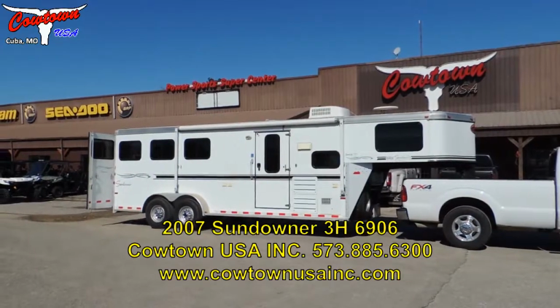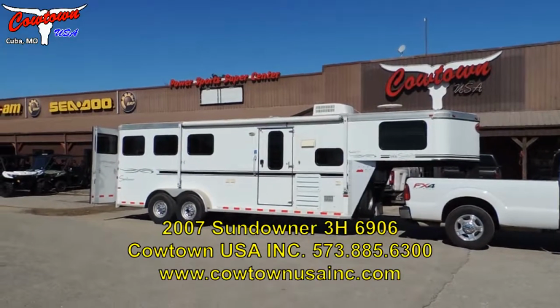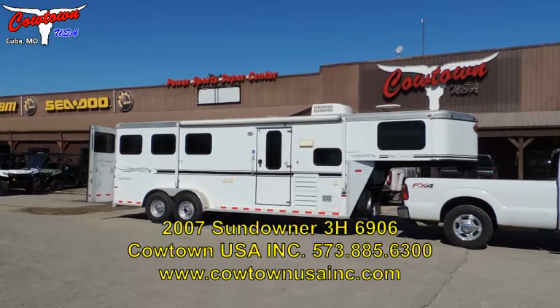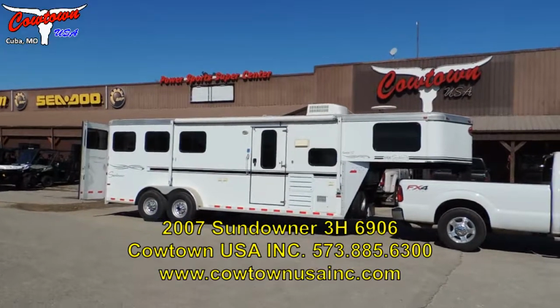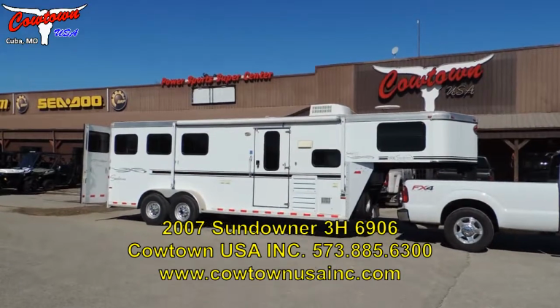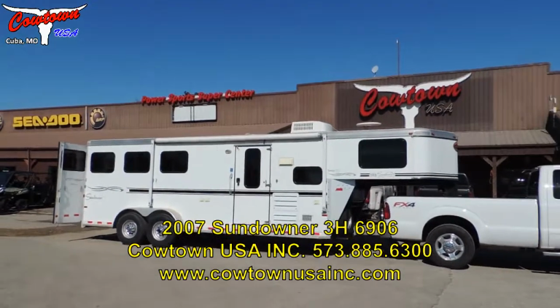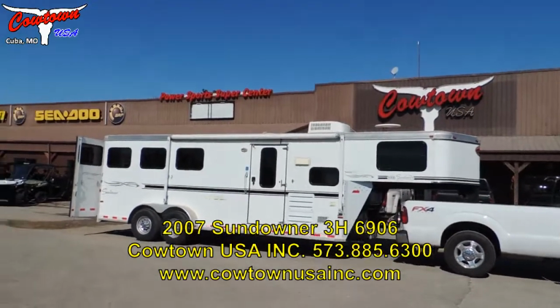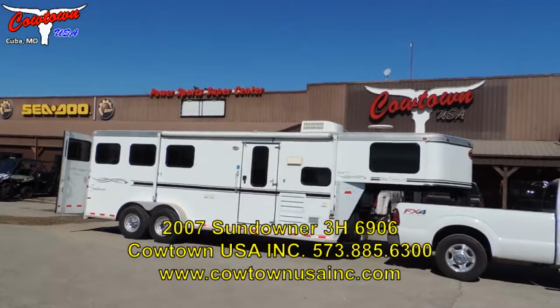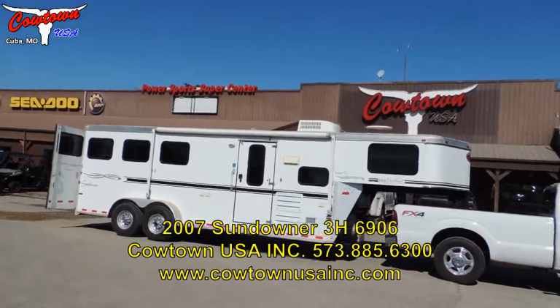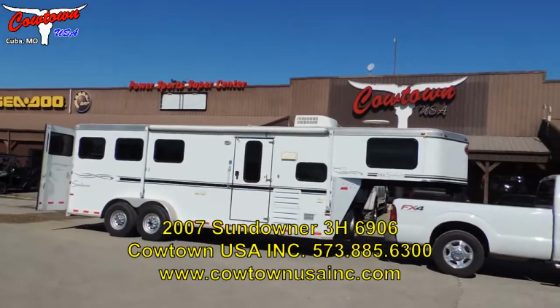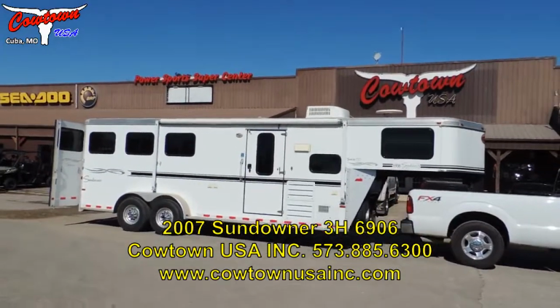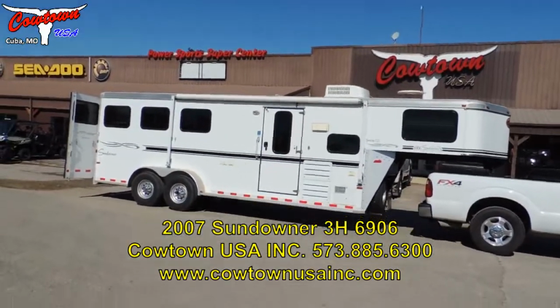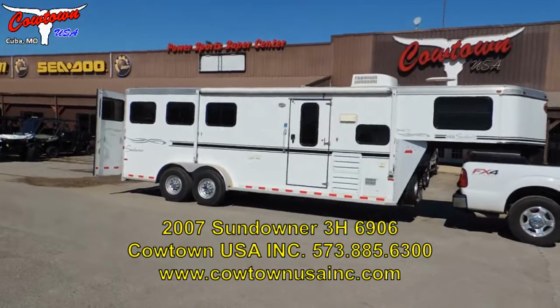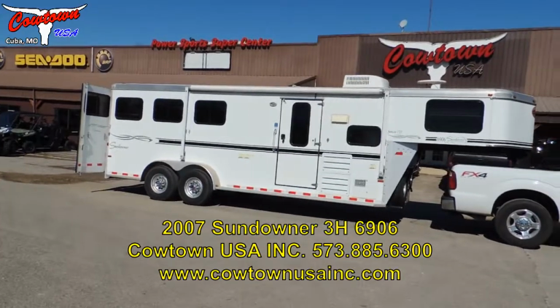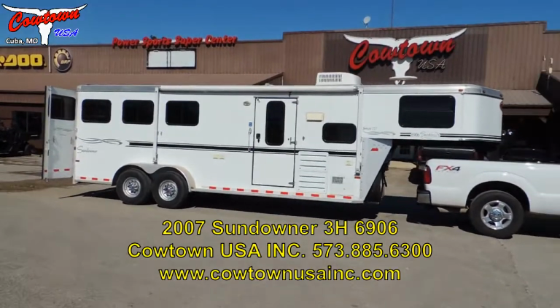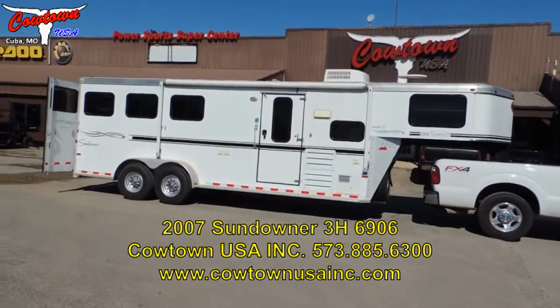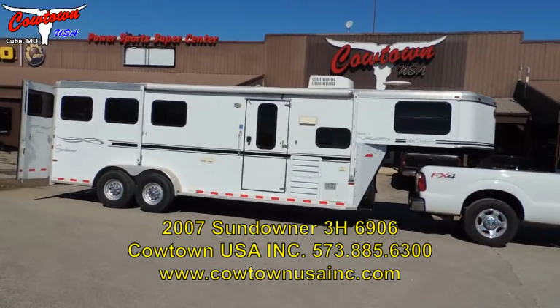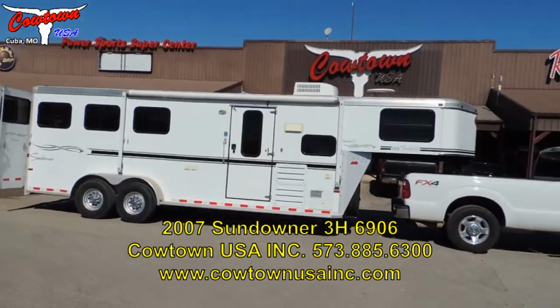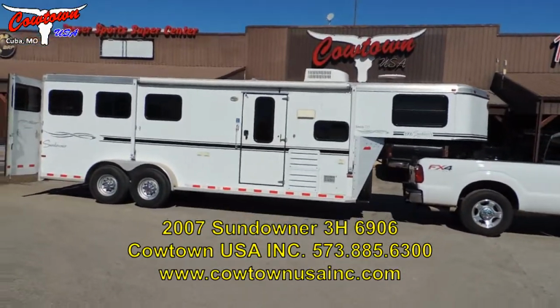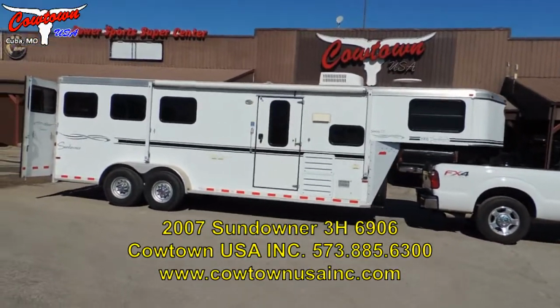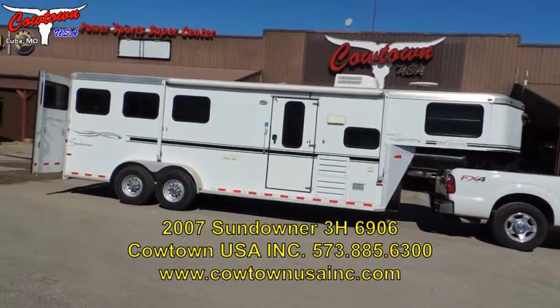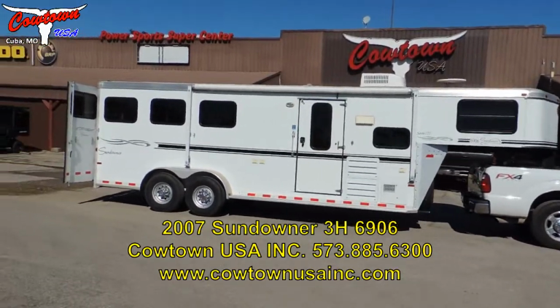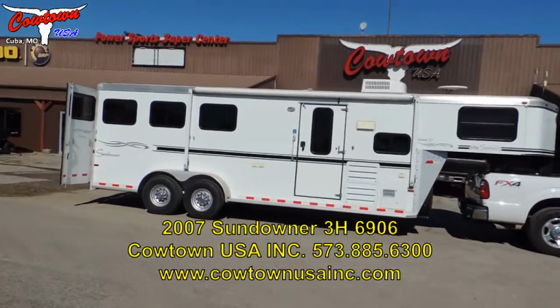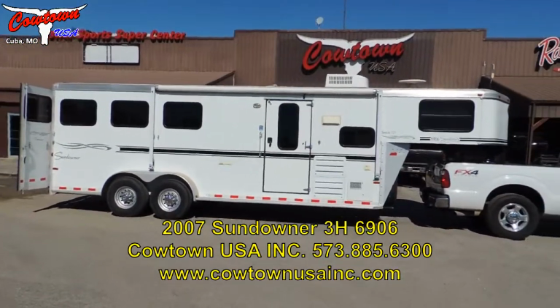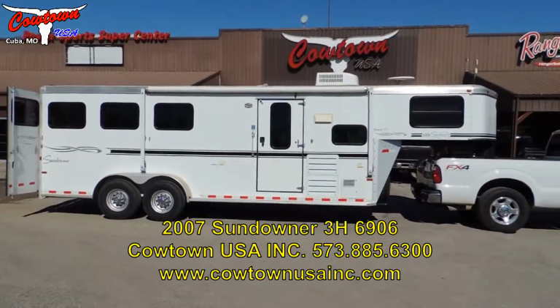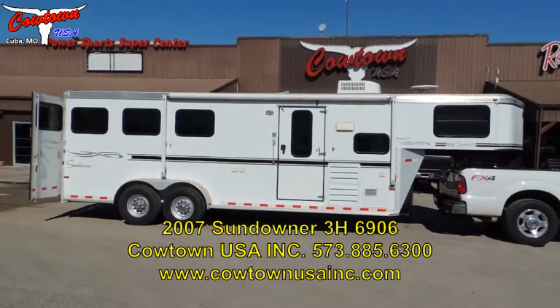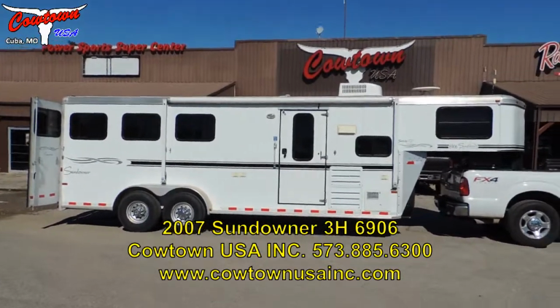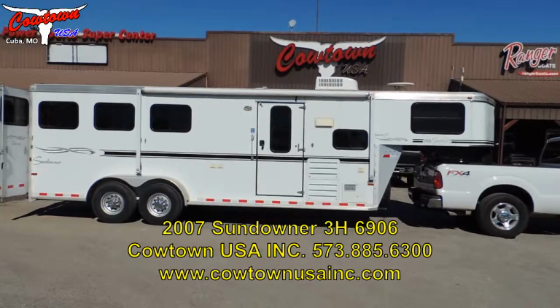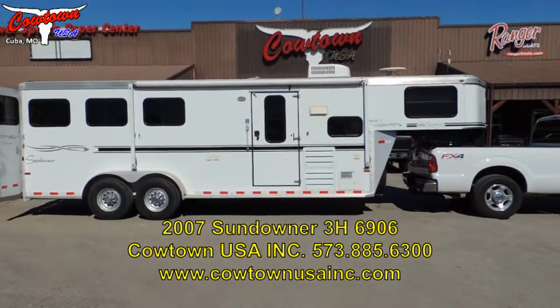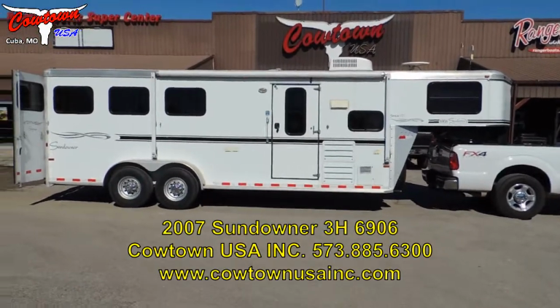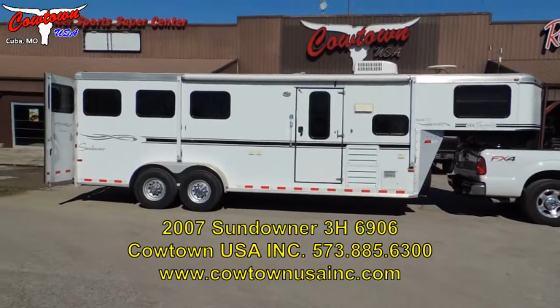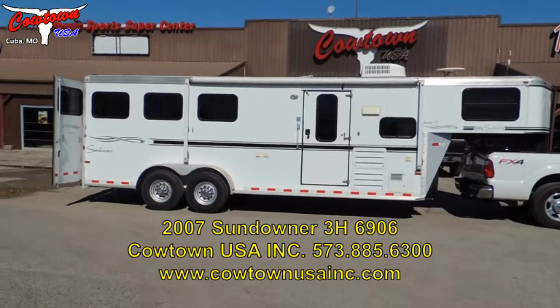Hi guys, Rick Damon at Cowtown USA in Cuba. It's a 2007 three-horse, six-foot short wall Sundowner.